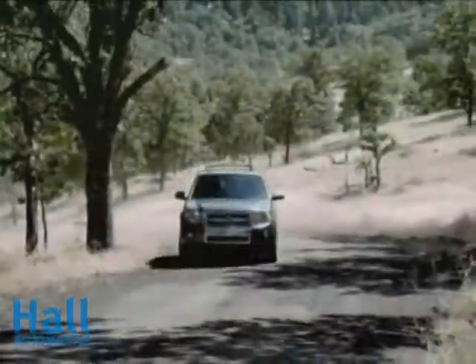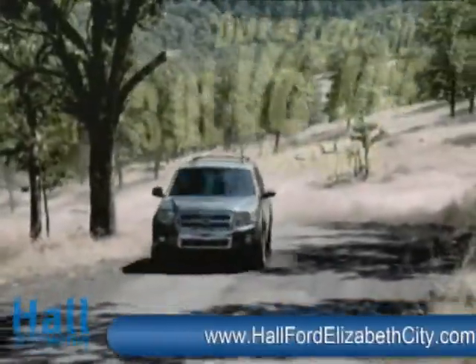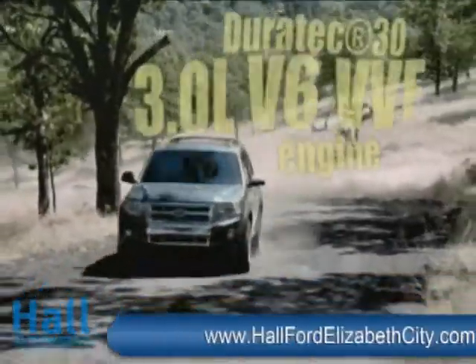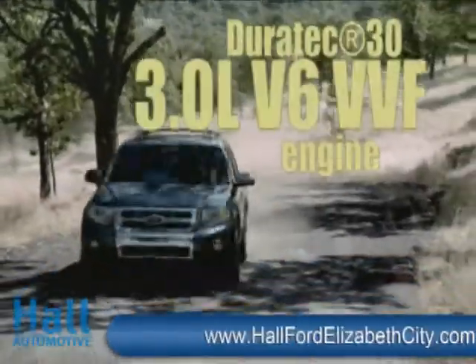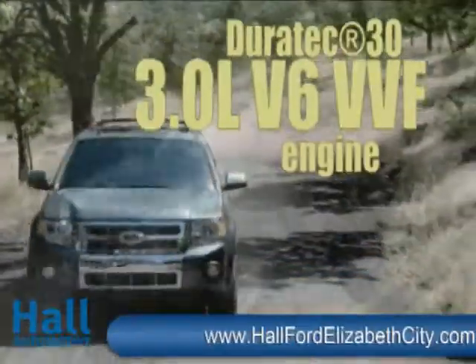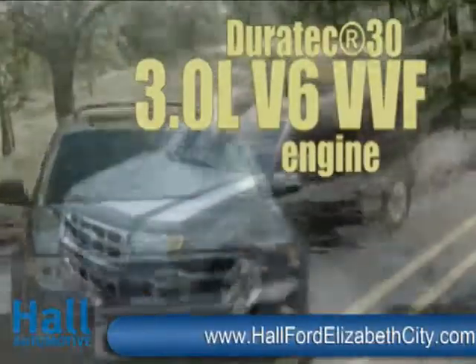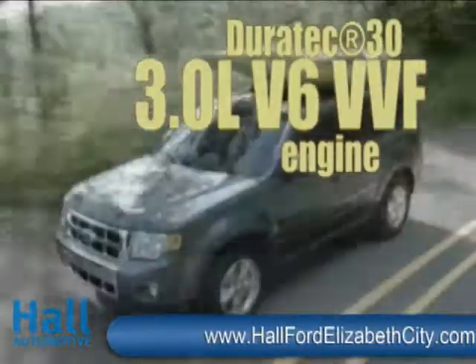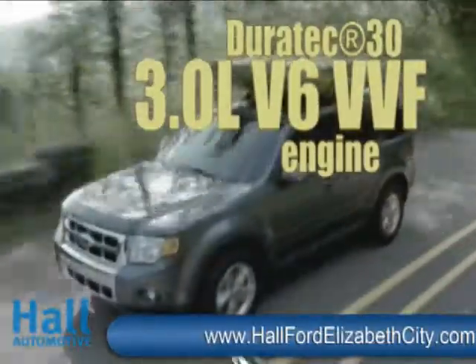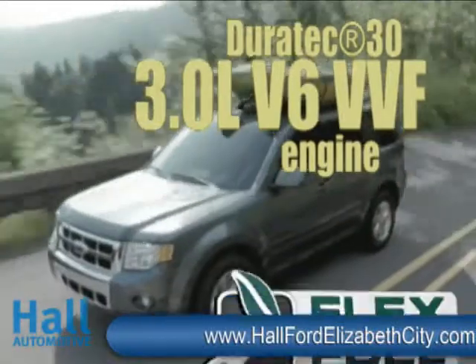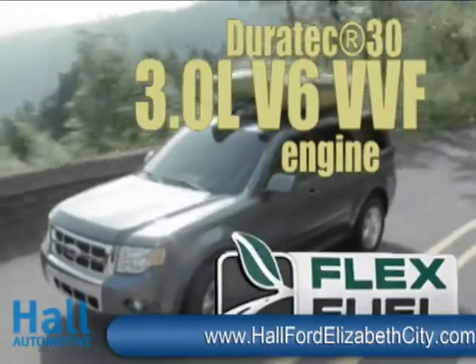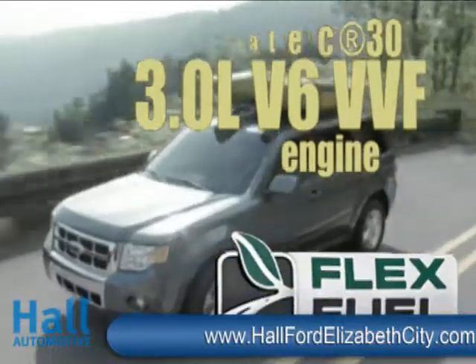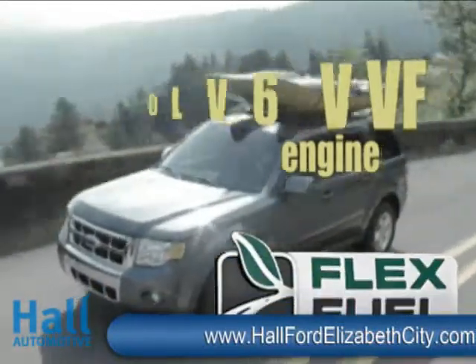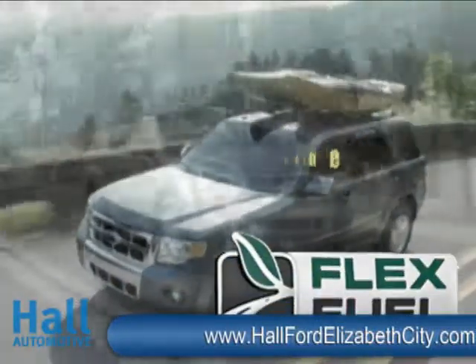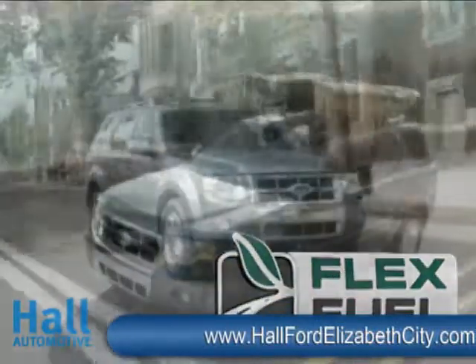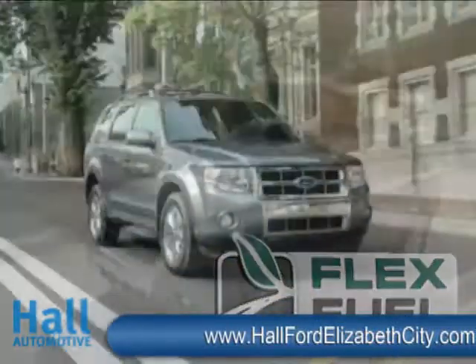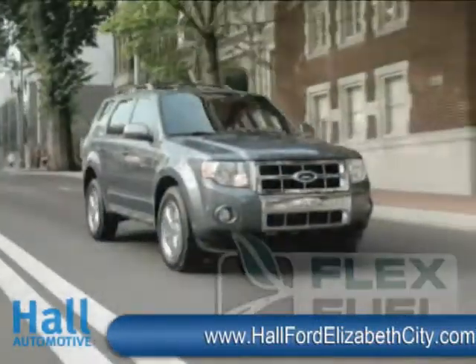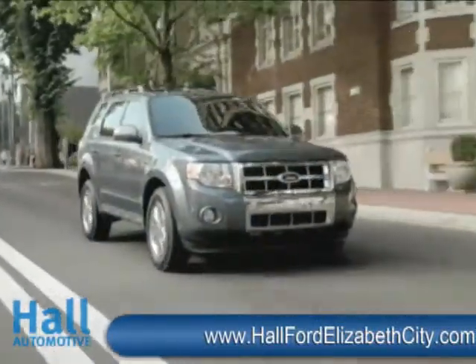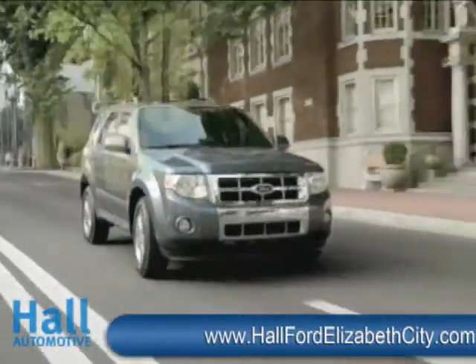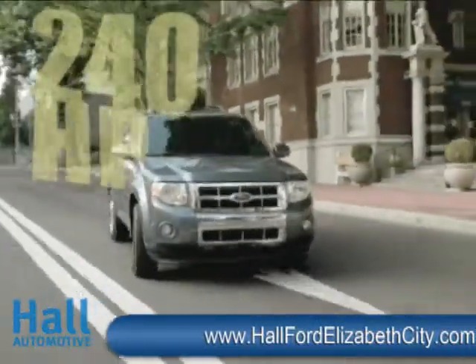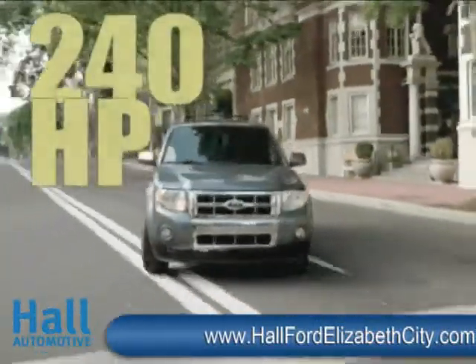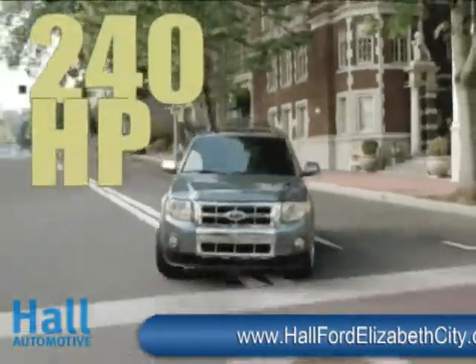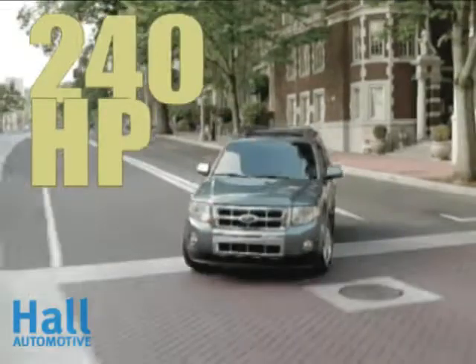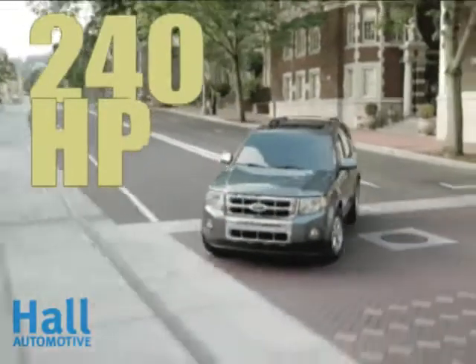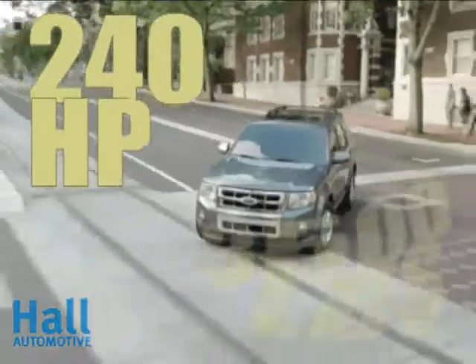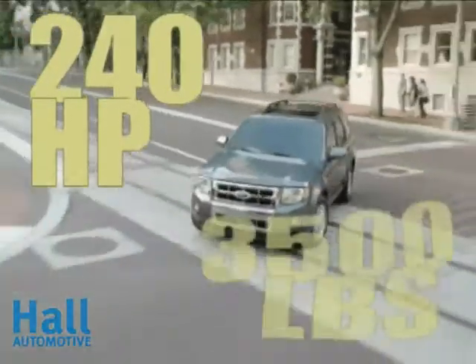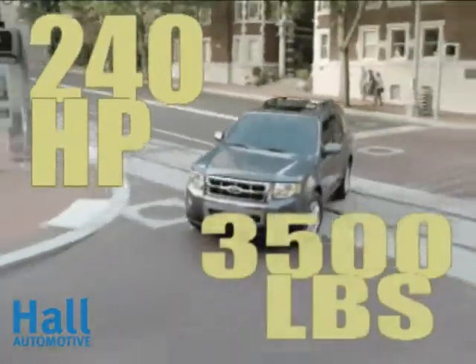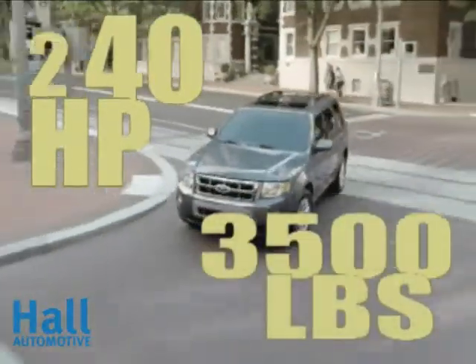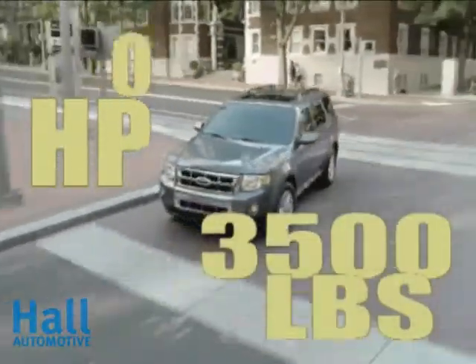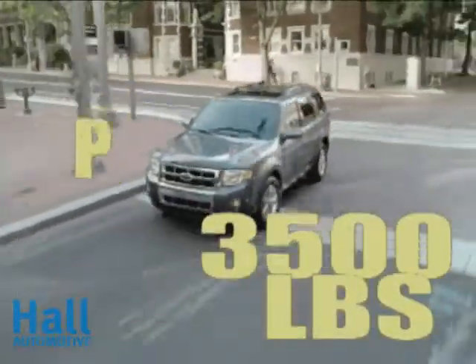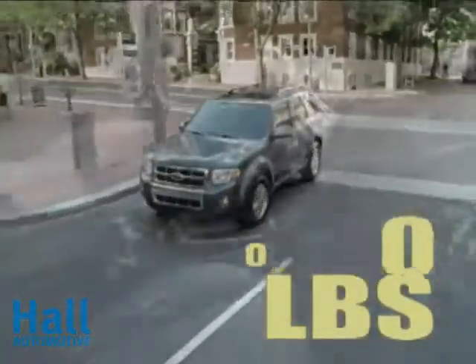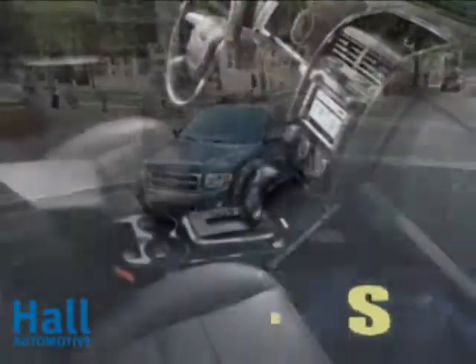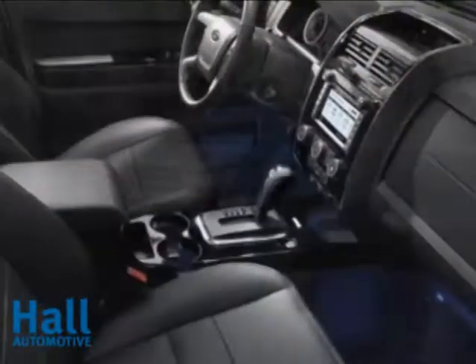Escape's available Duratec 30 3-liter V6 engine is flex-fuel capable, mated to an efficient 6-speed automatic transmission. It cranks out 240 horsepower and tows up to 3,500 pounds when properly equipped.